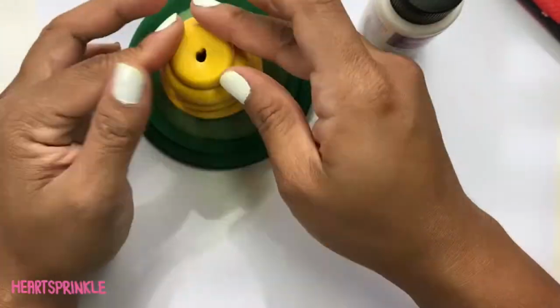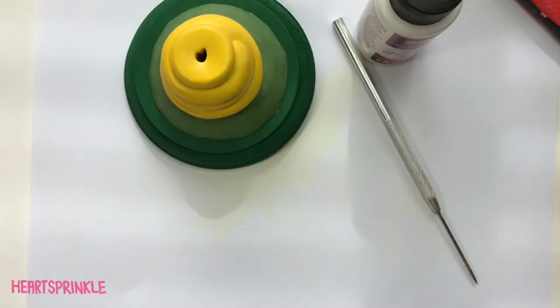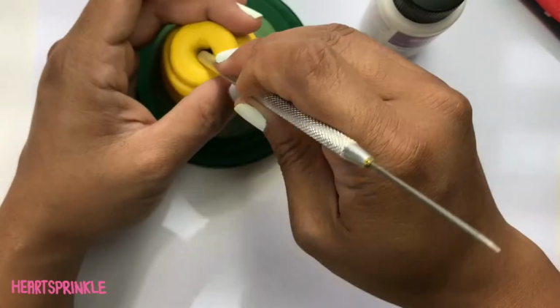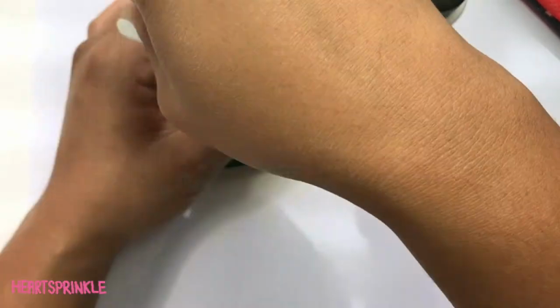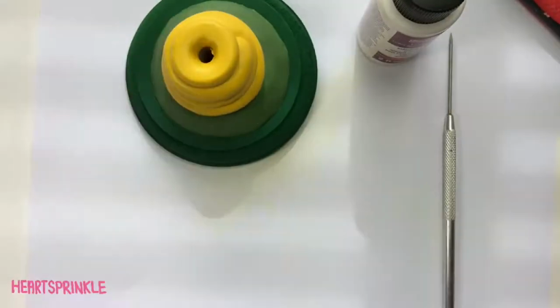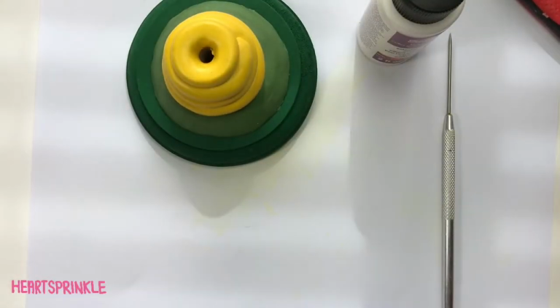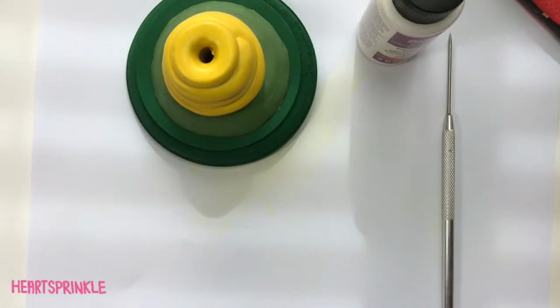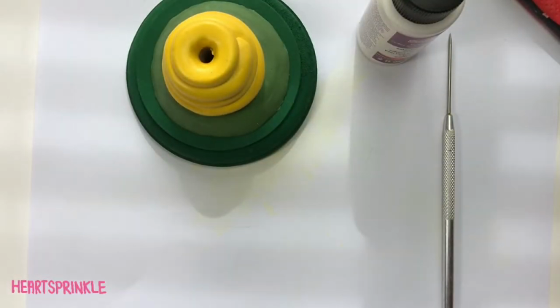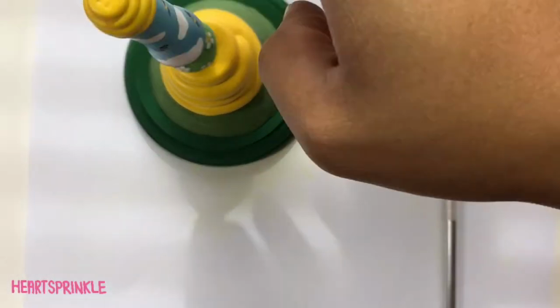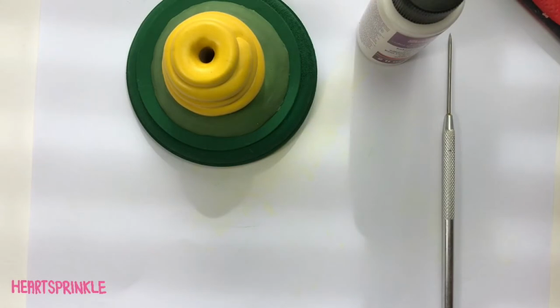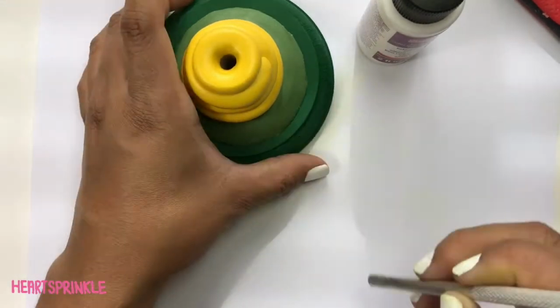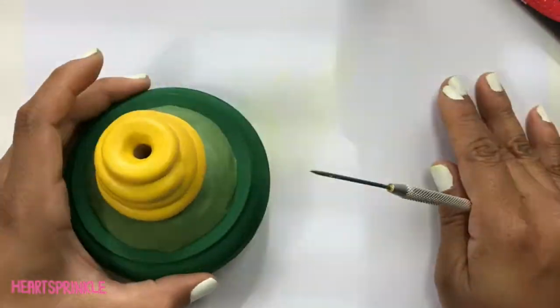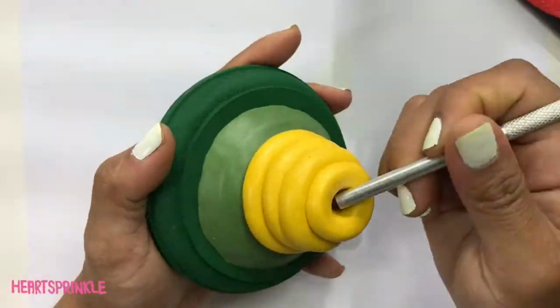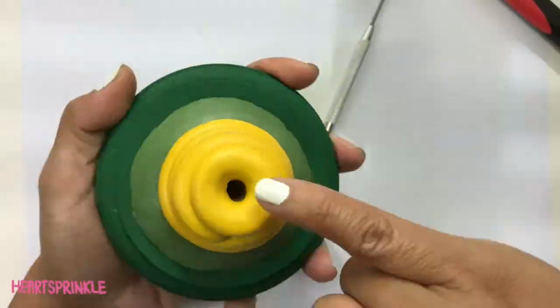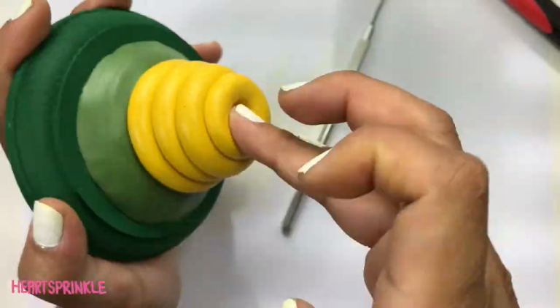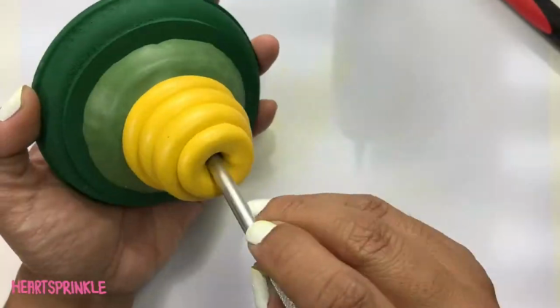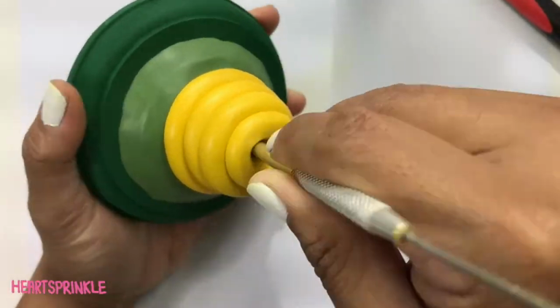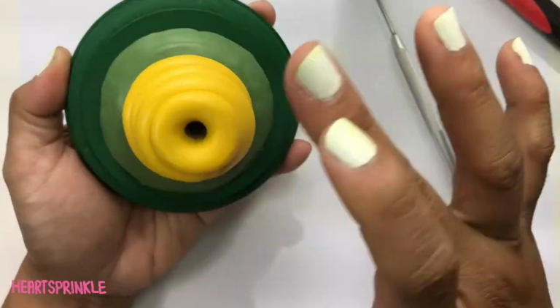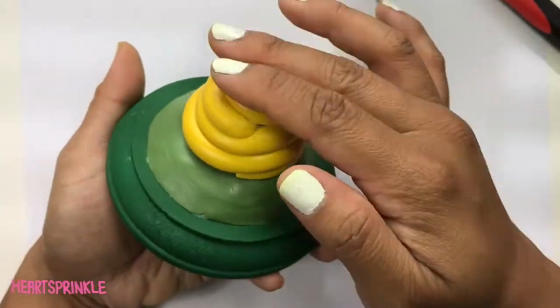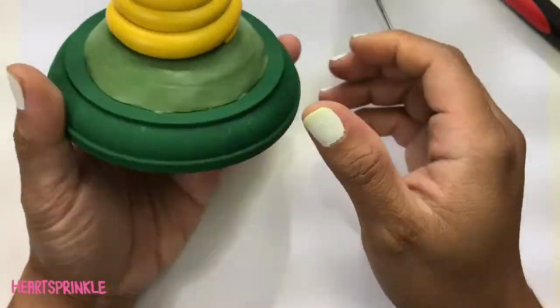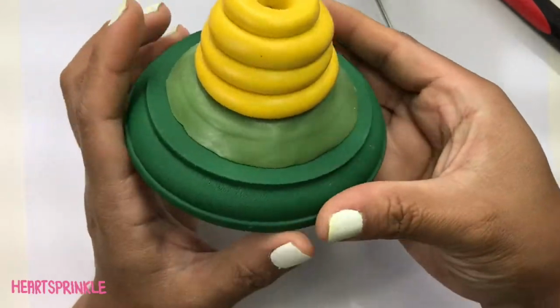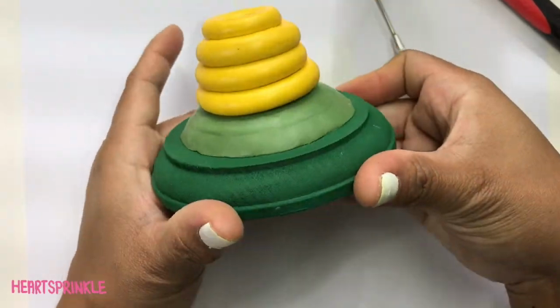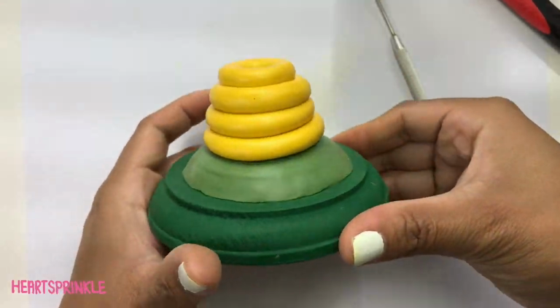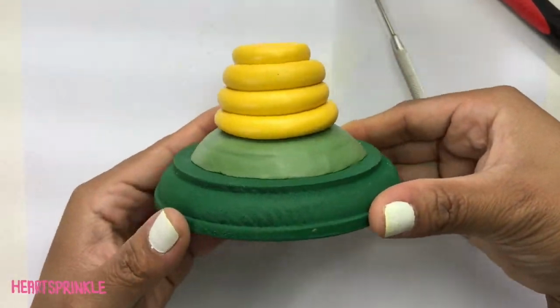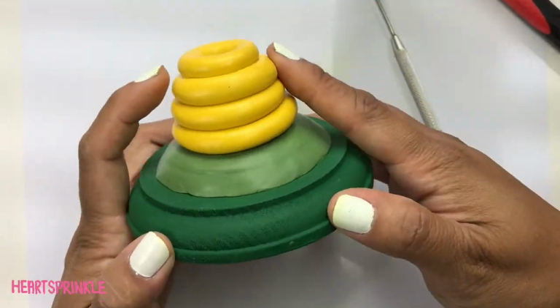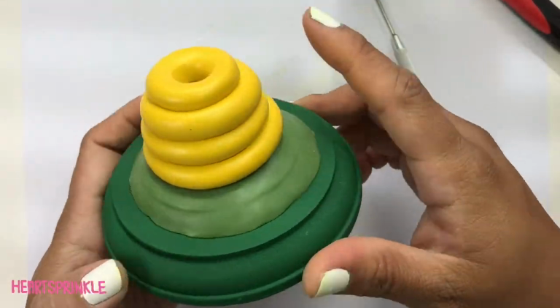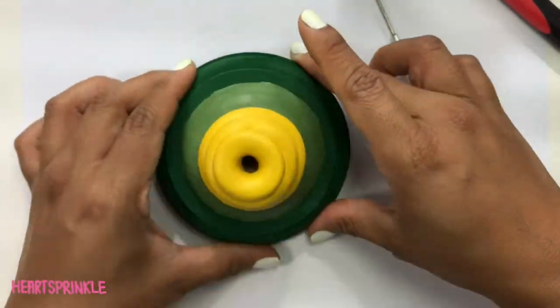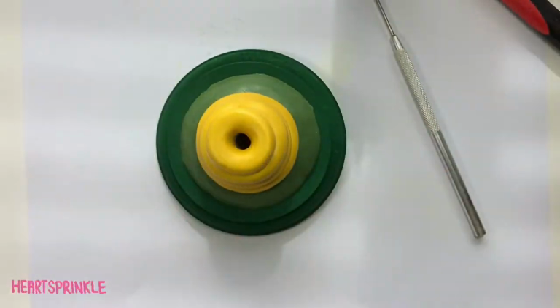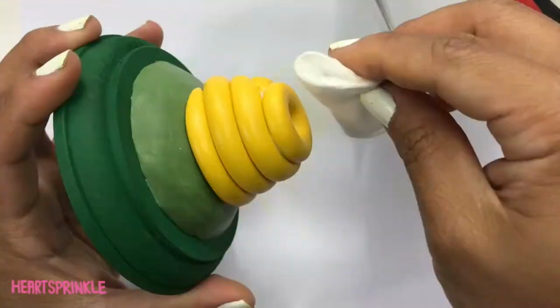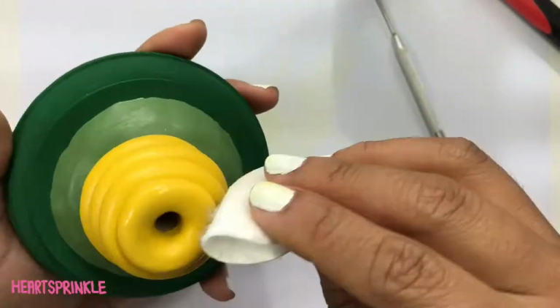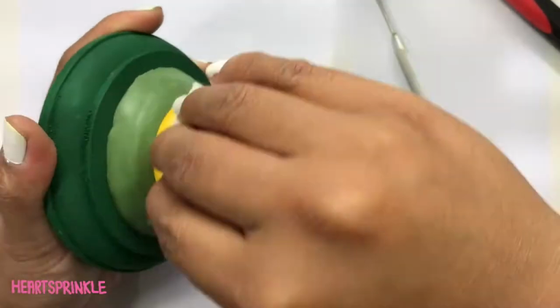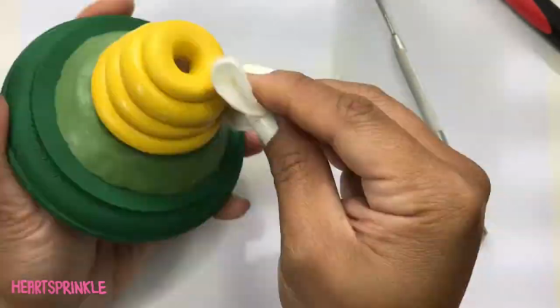I tested it out on a hook as well and smoothed things out. A quick tip: I used alcohol to clean up my yellow. I'm sure you already know this if you've been a clay artist for a while.